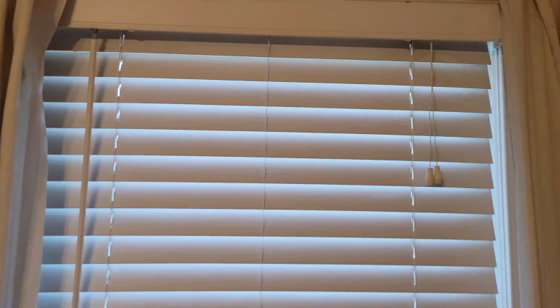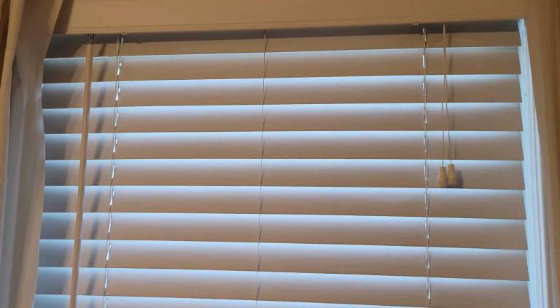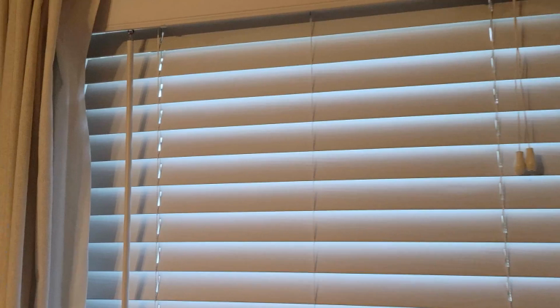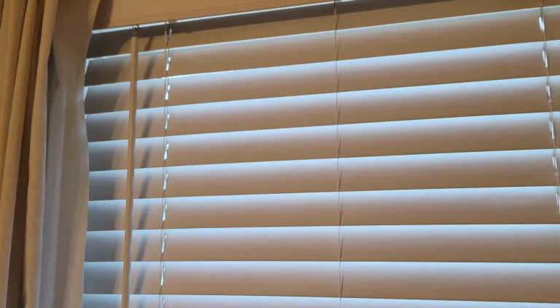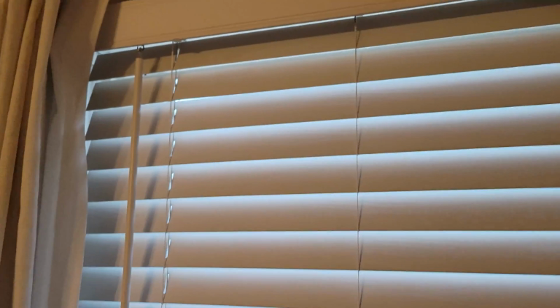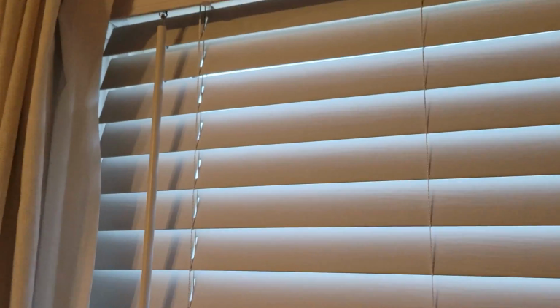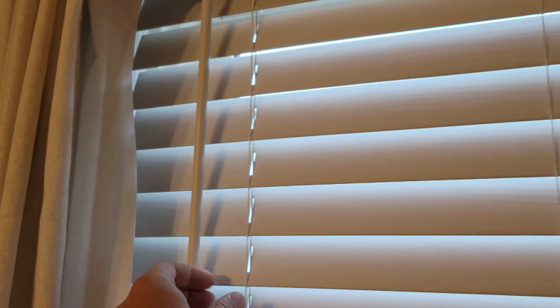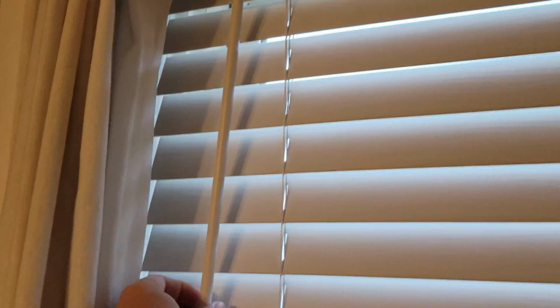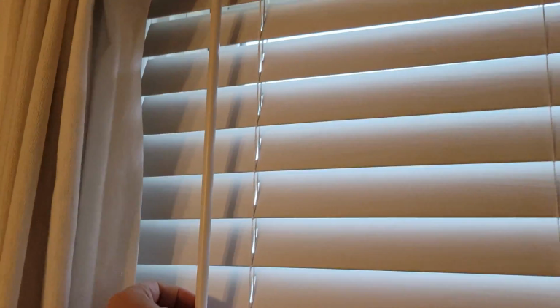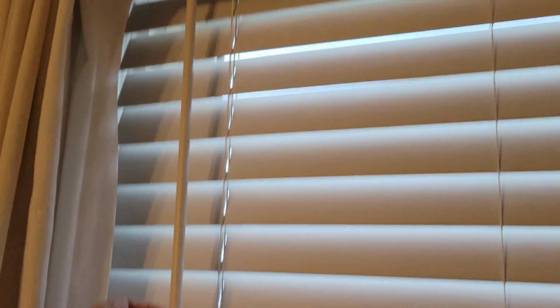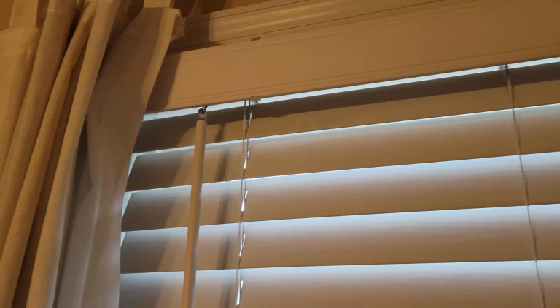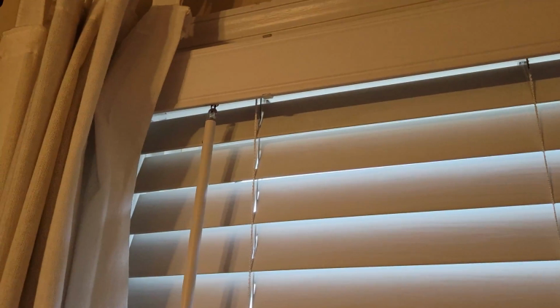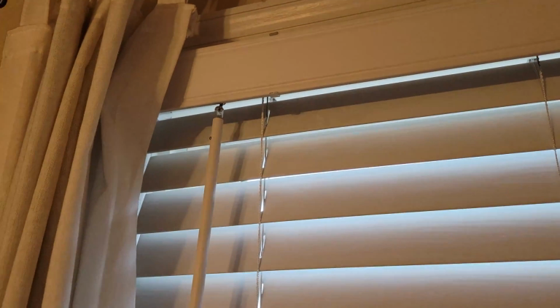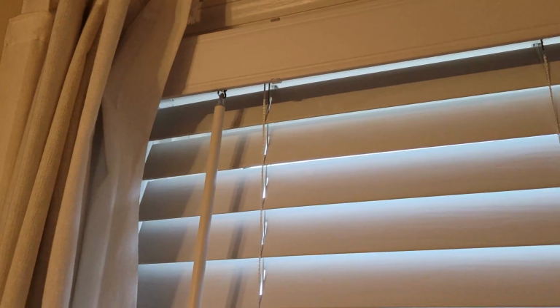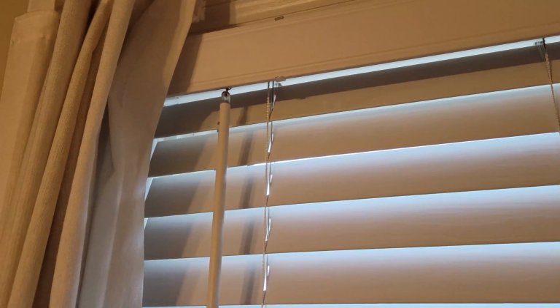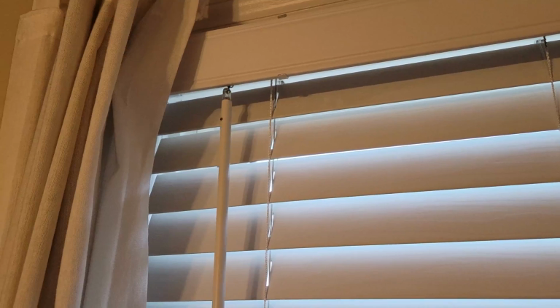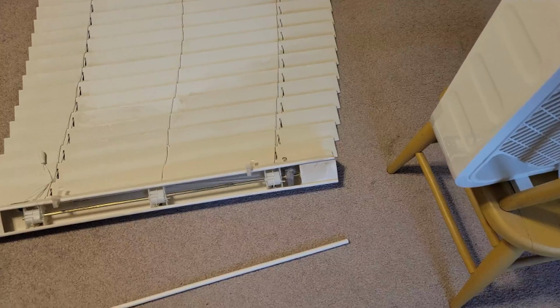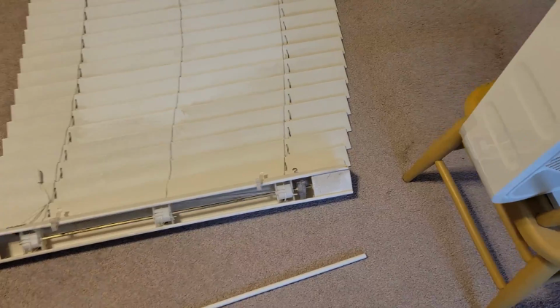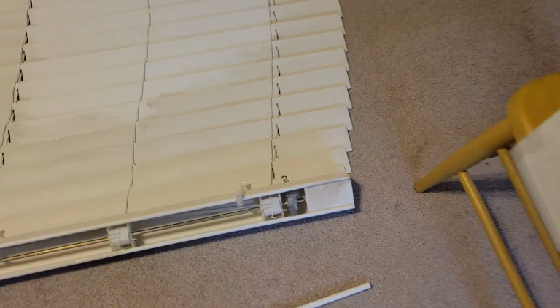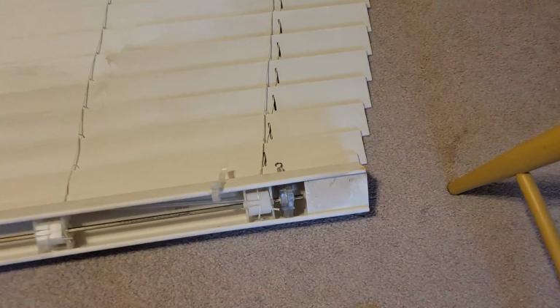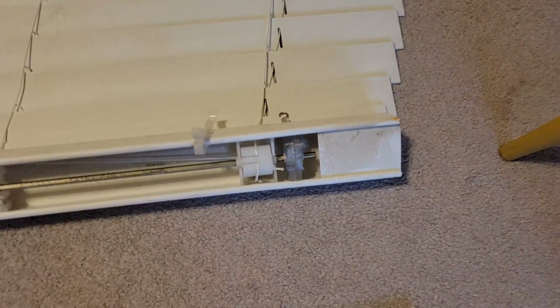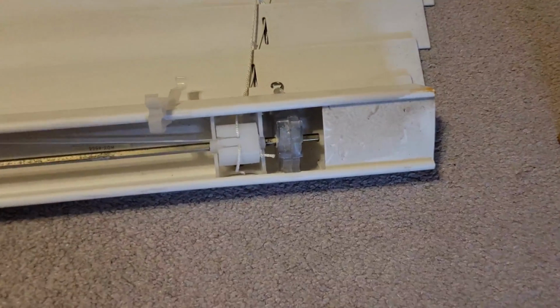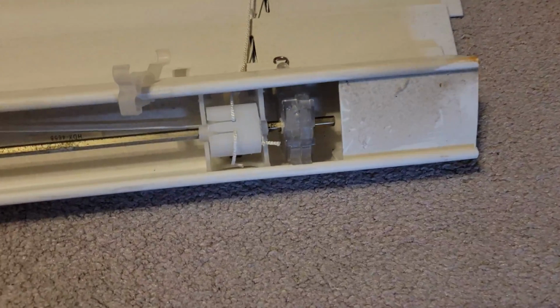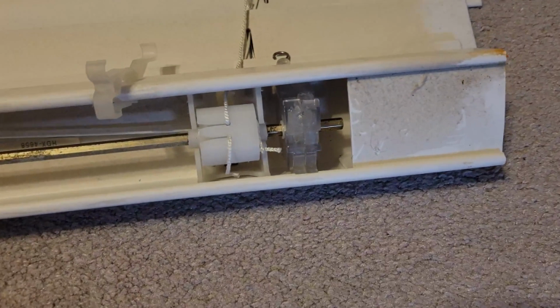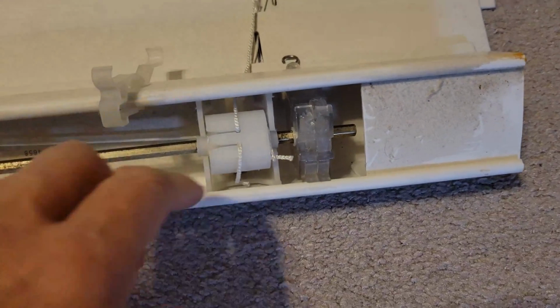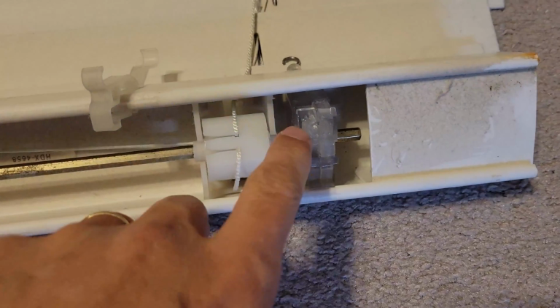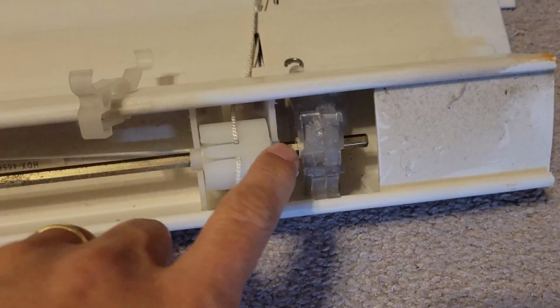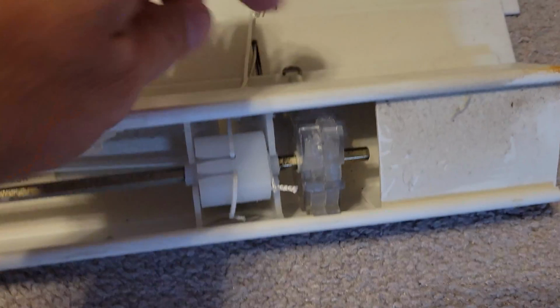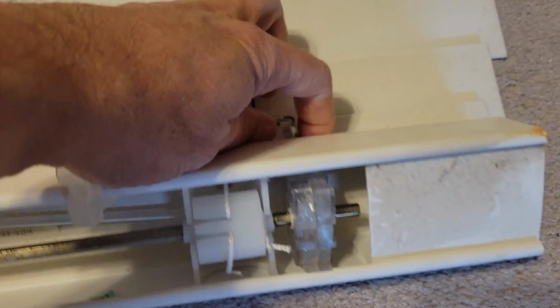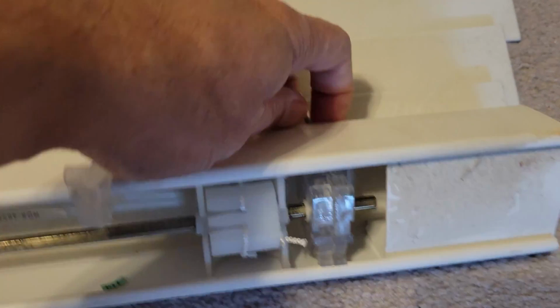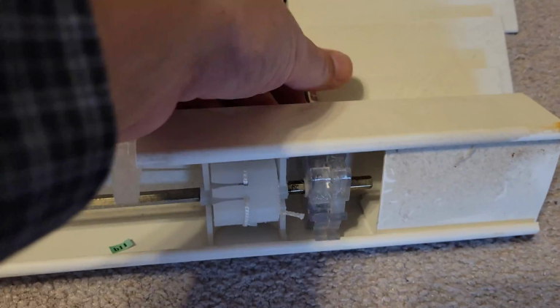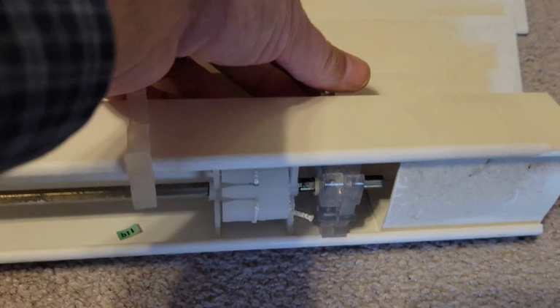Right now we have two of them that are broken, so if I twist this one nothing happens. The reason that they break is because up in the top where the stick attaches,